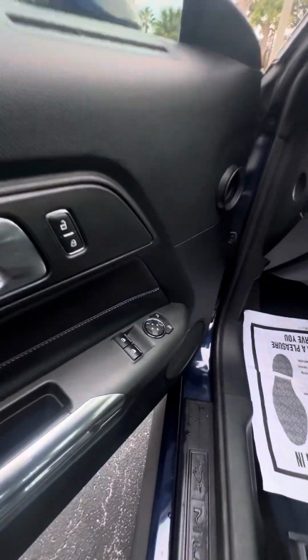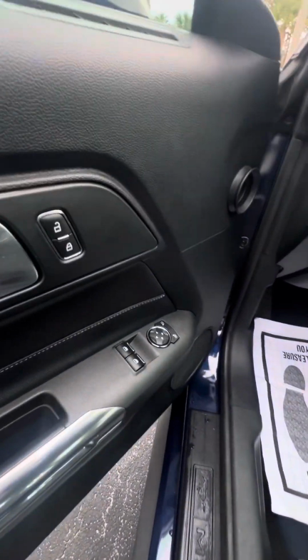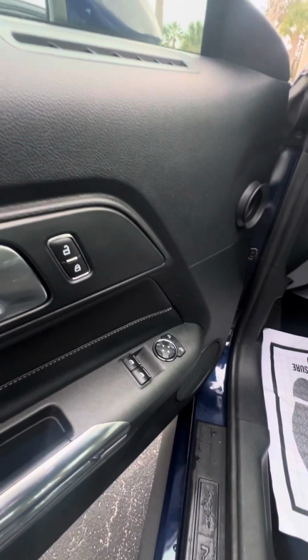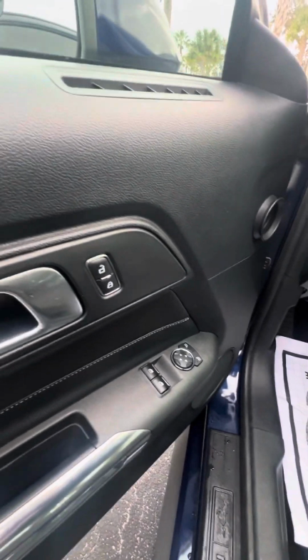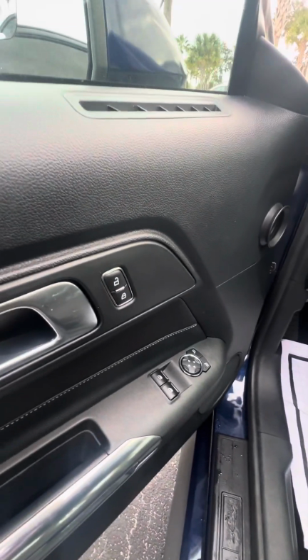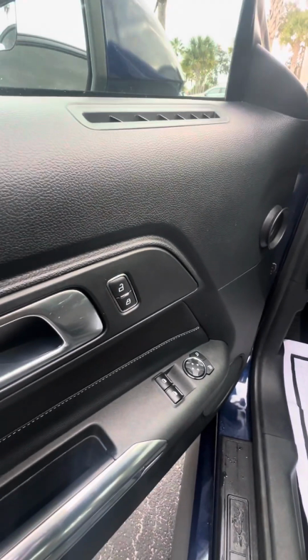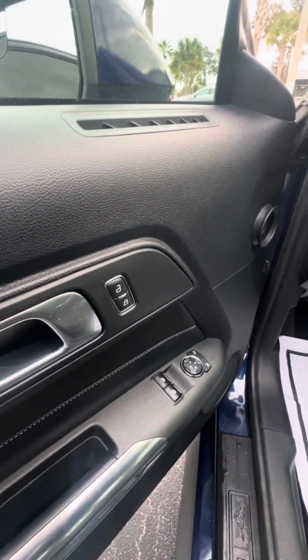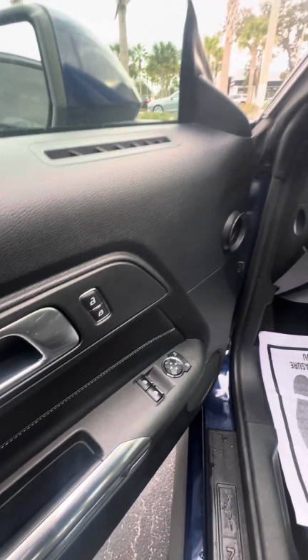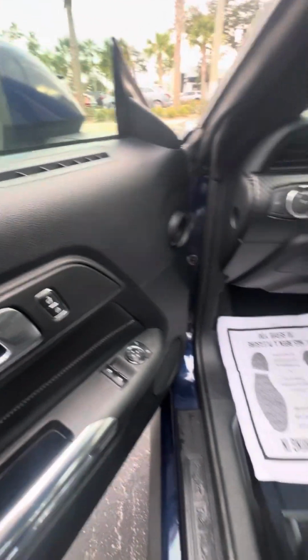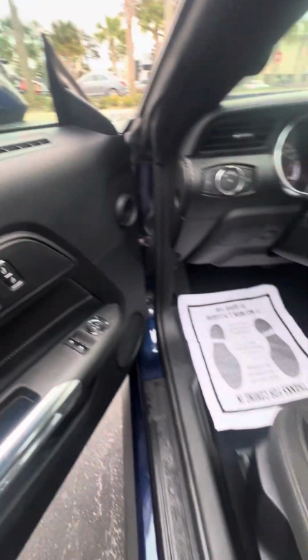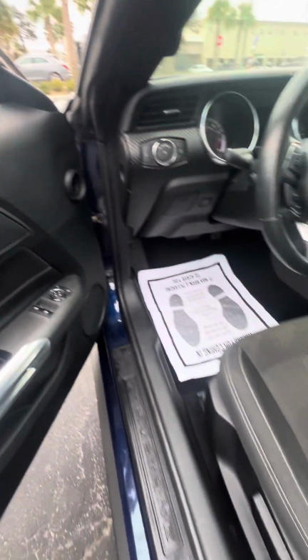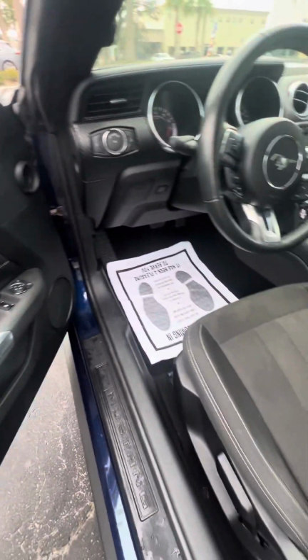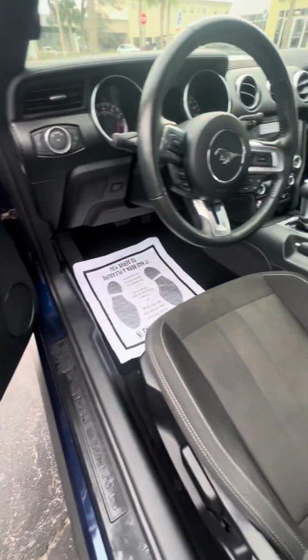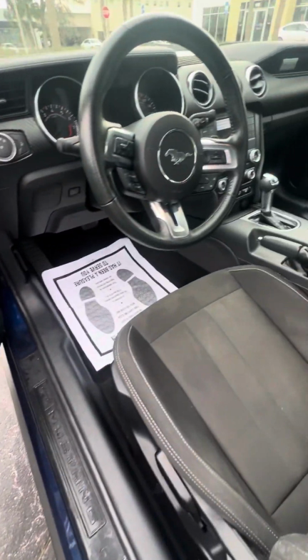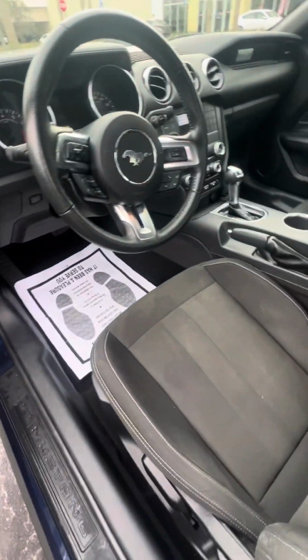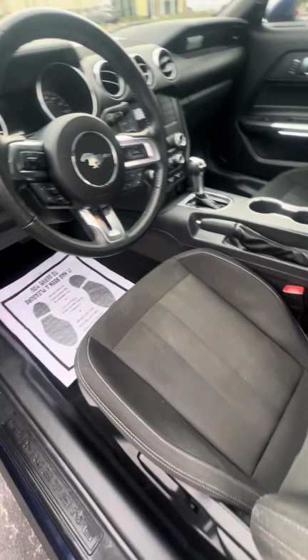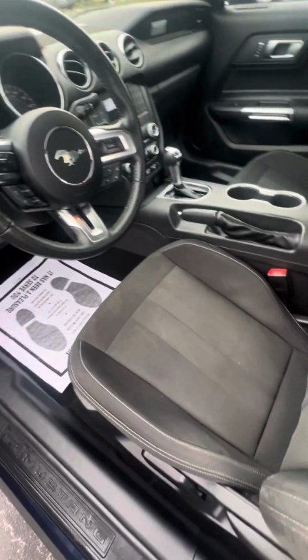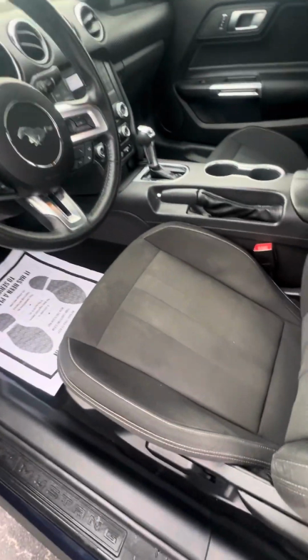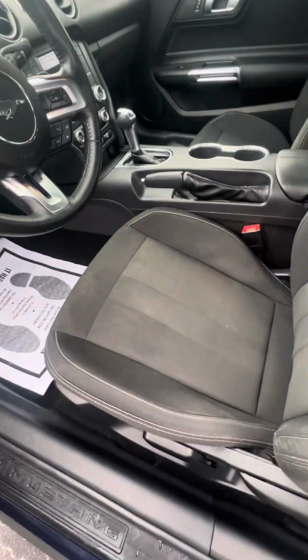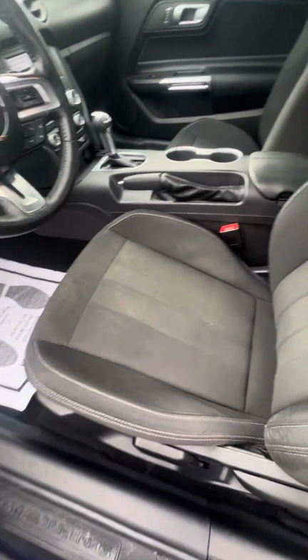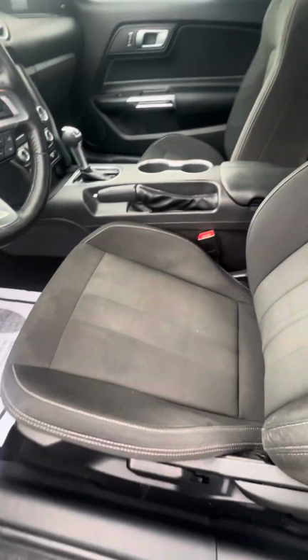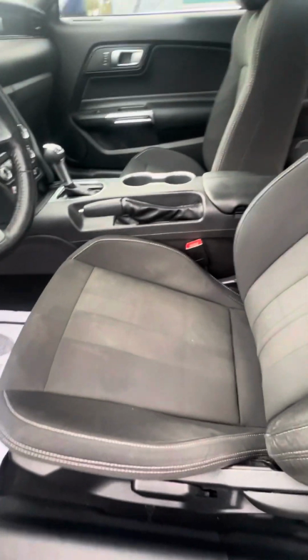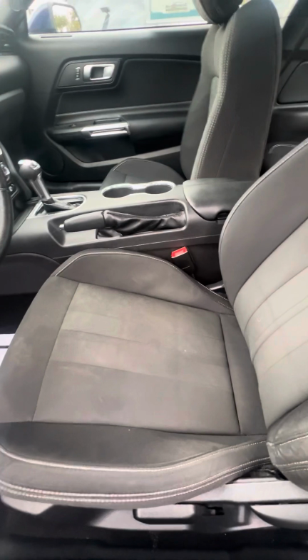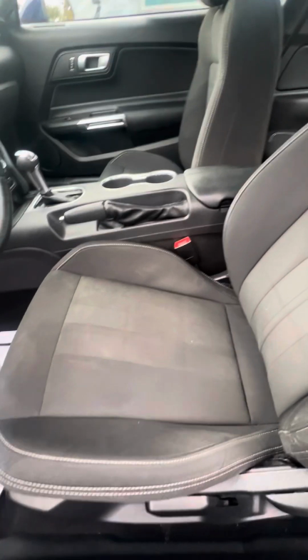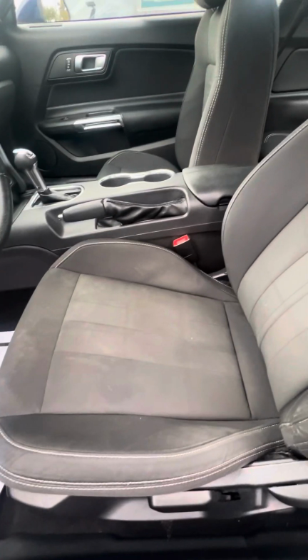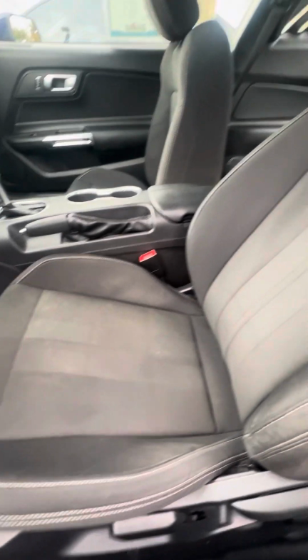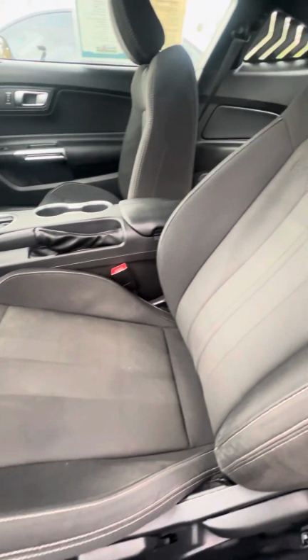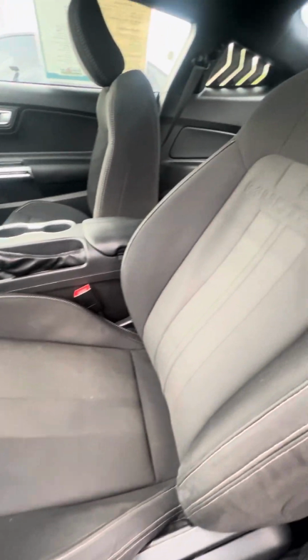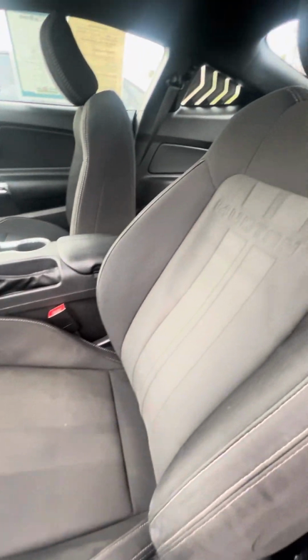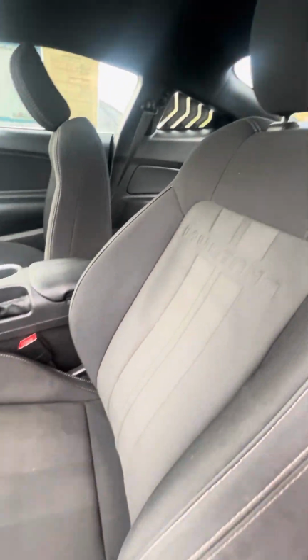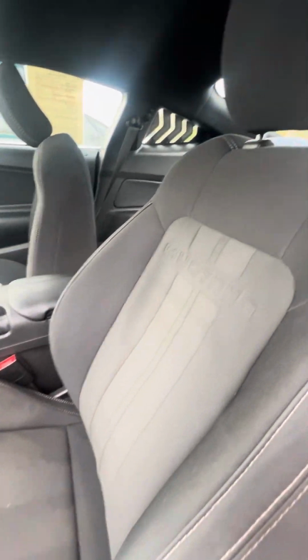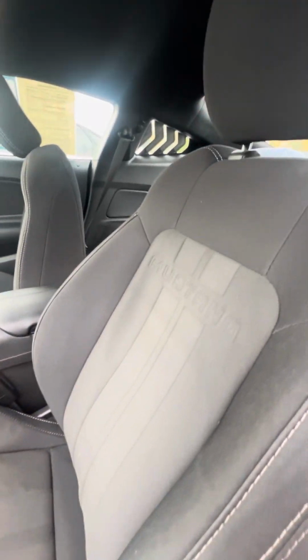Power window, power lock on the driver side door. Now we get to the driver side that's used the most. Here's the seat — no rips, no tears, no damage to the seat.